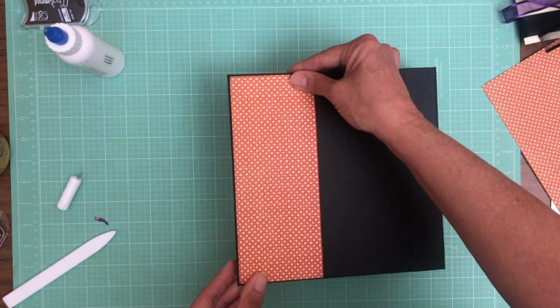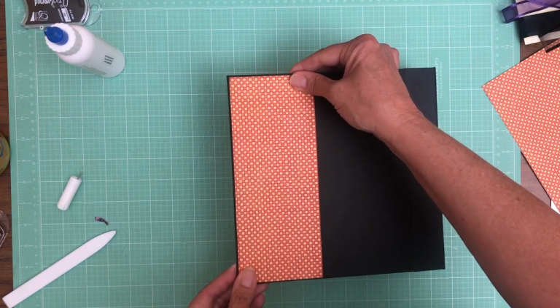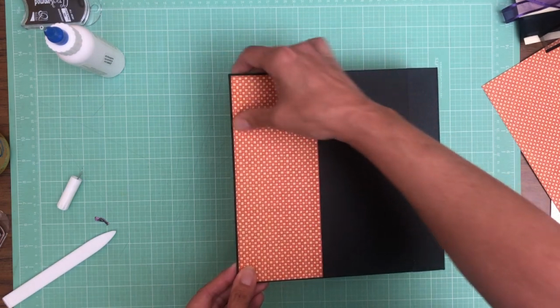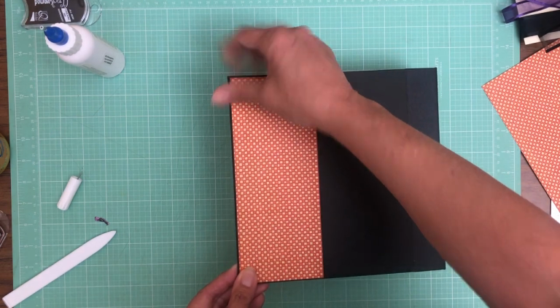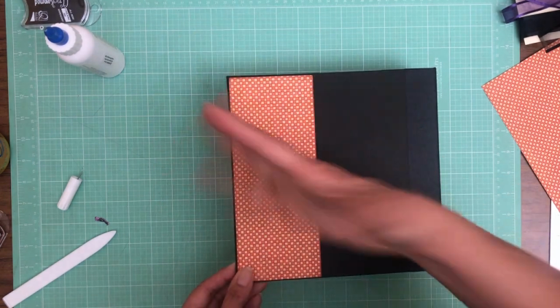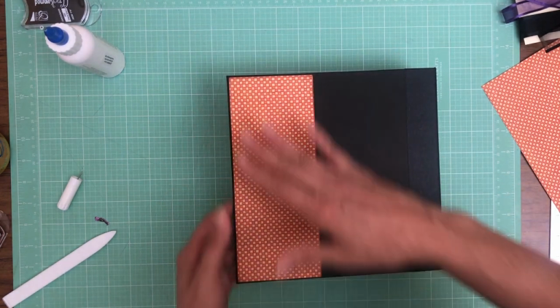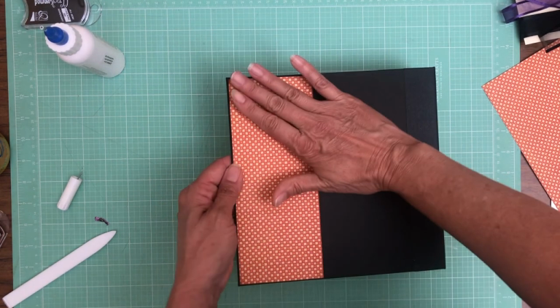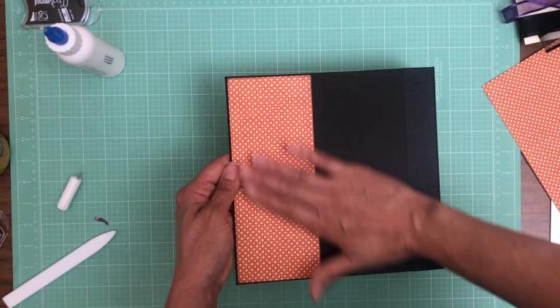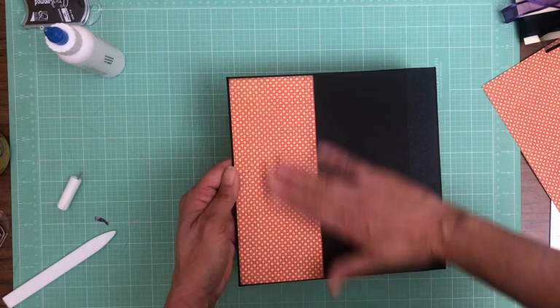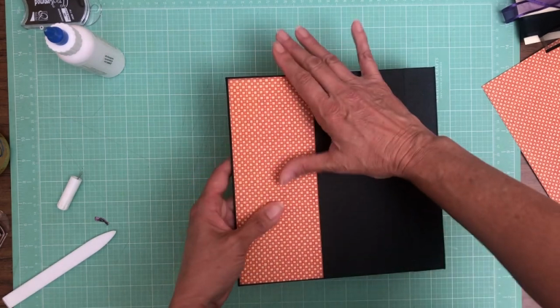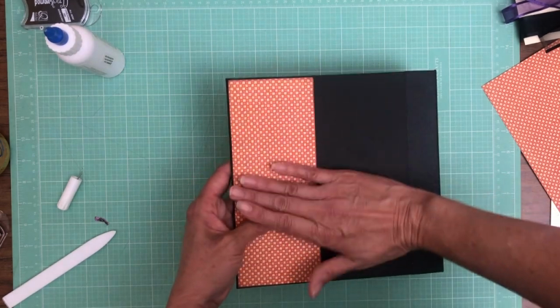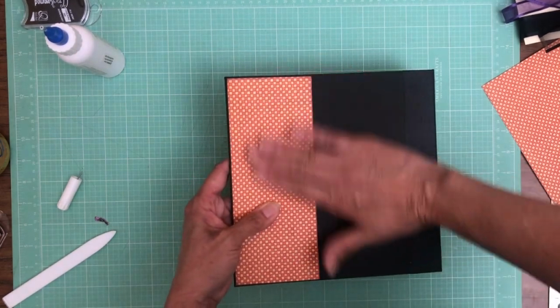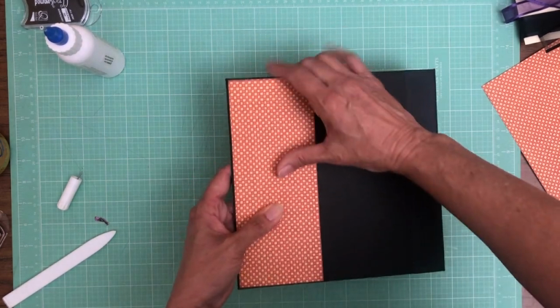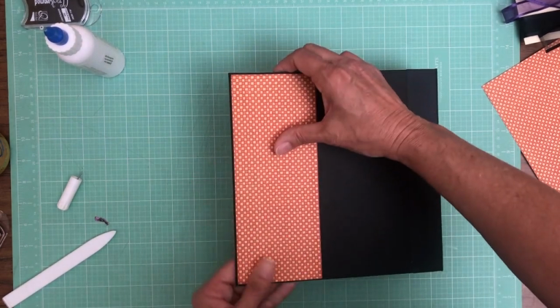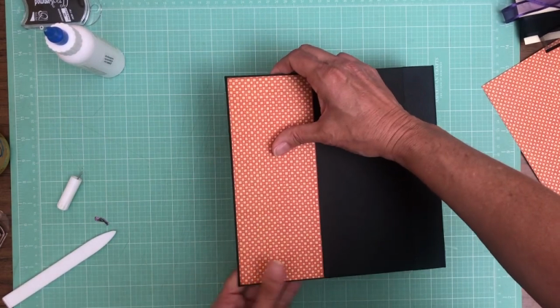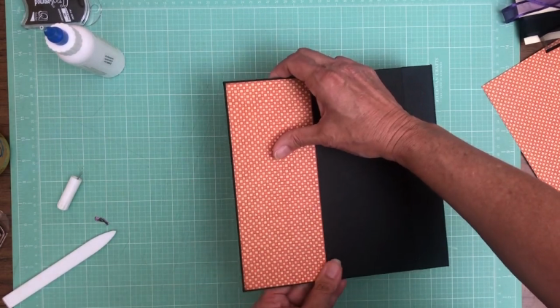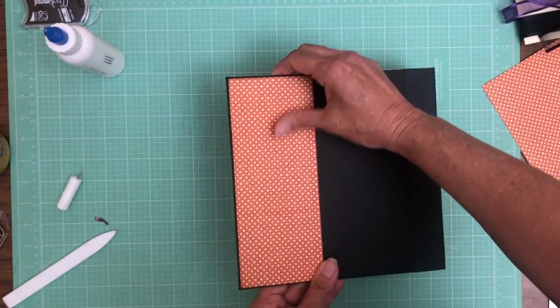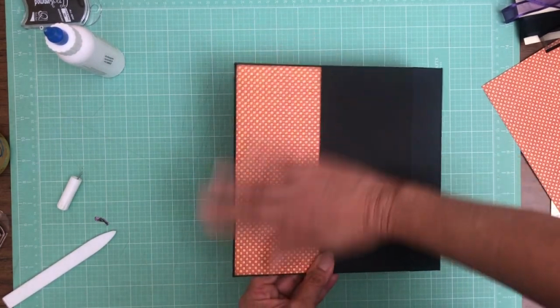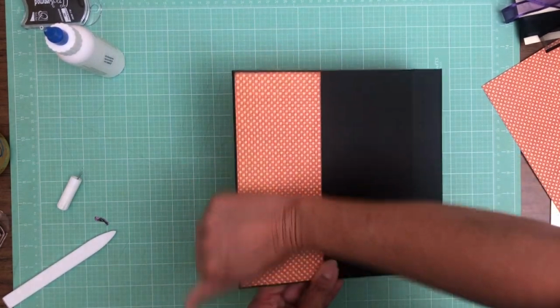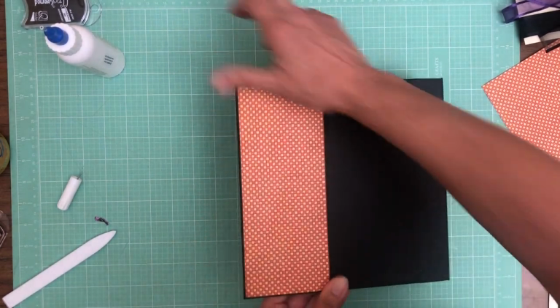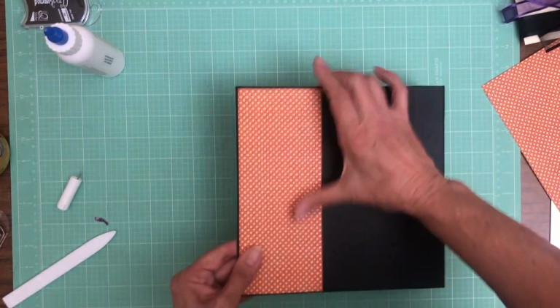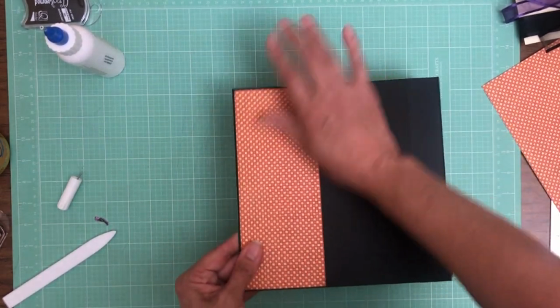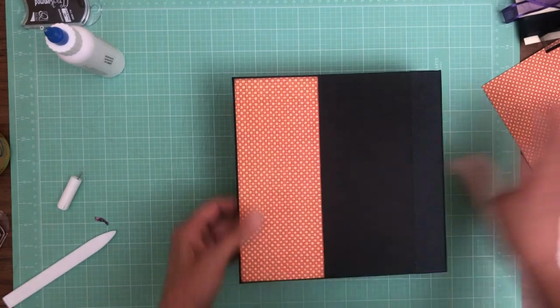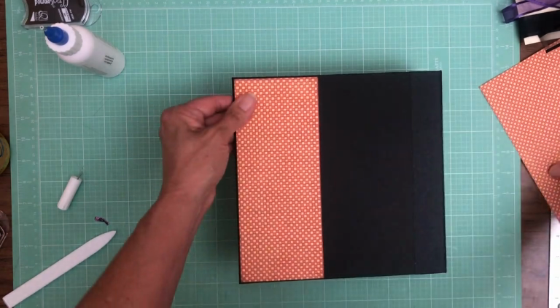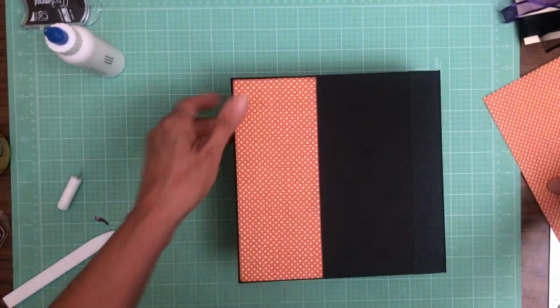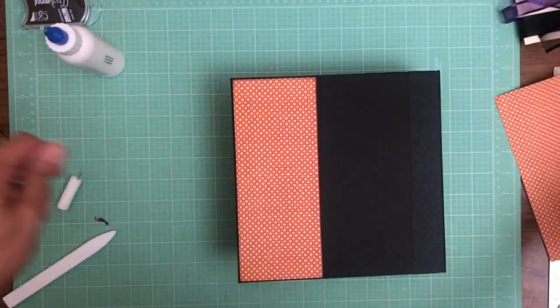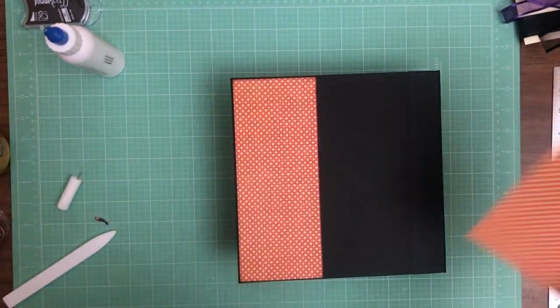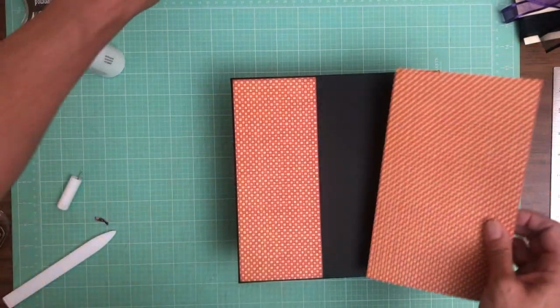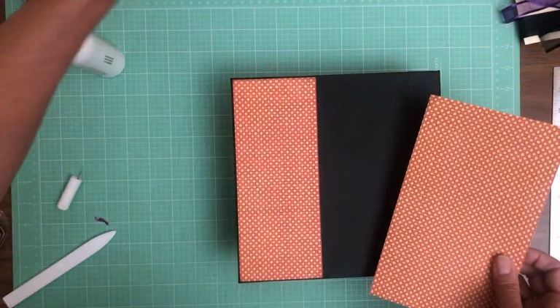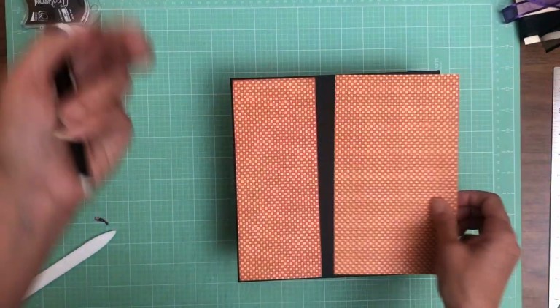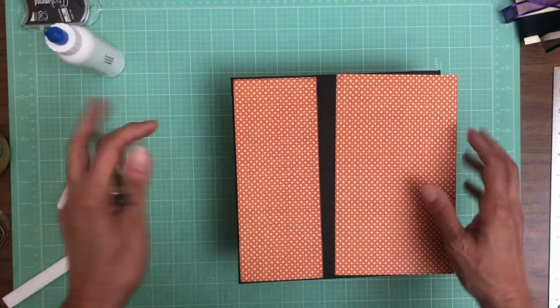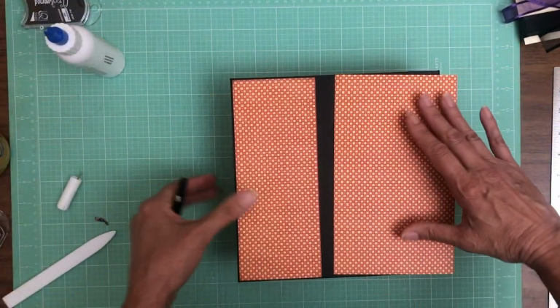I use black, and black is so bold anyway I don't feel like you need a big thick border. But it is definitely a preference.